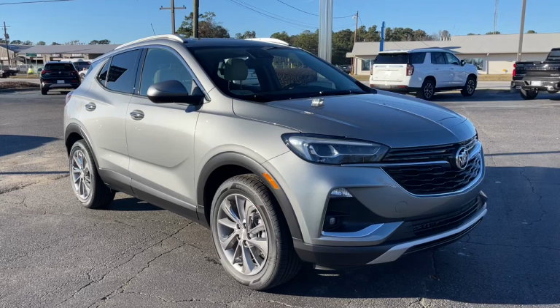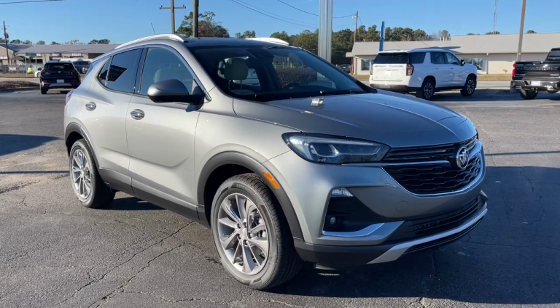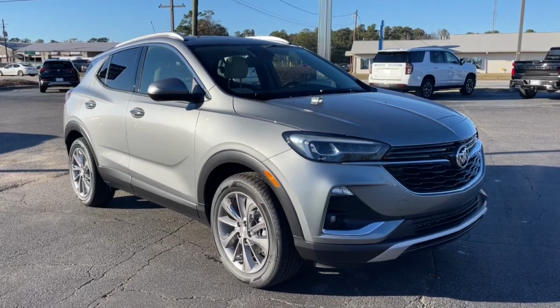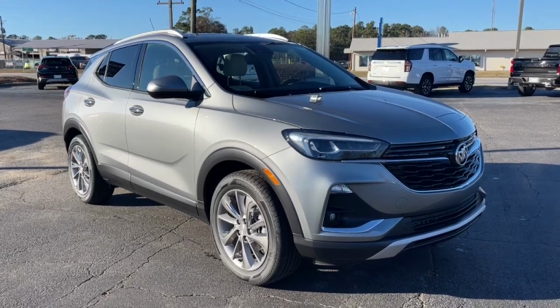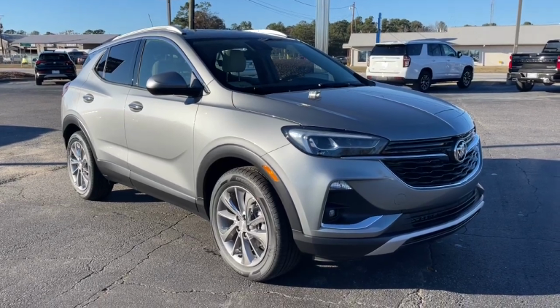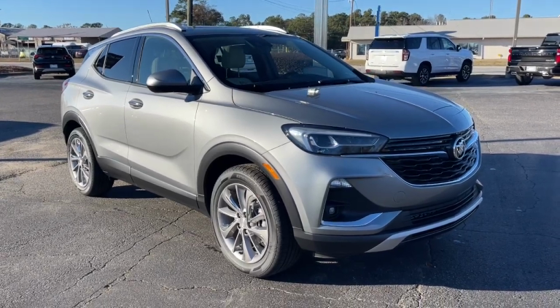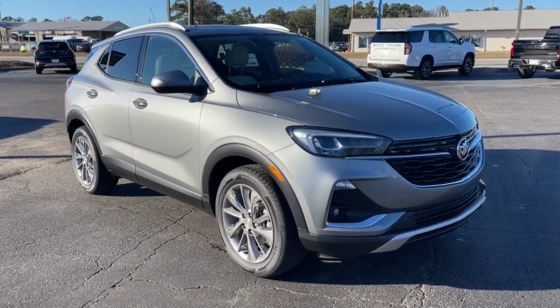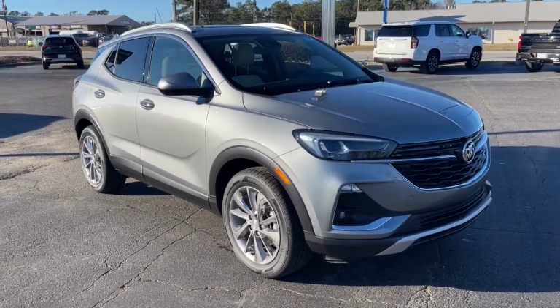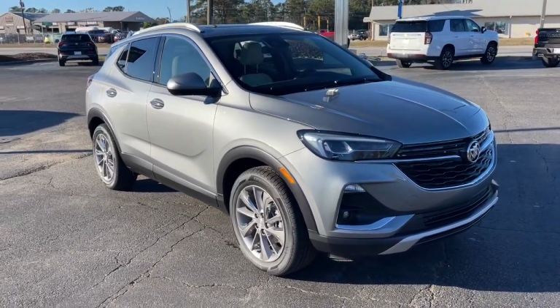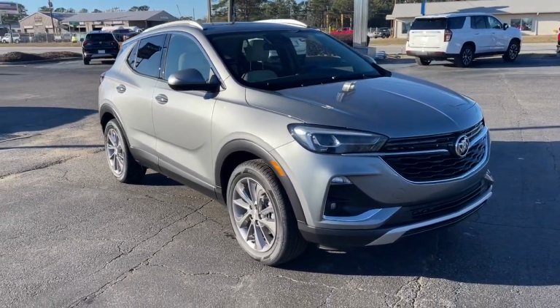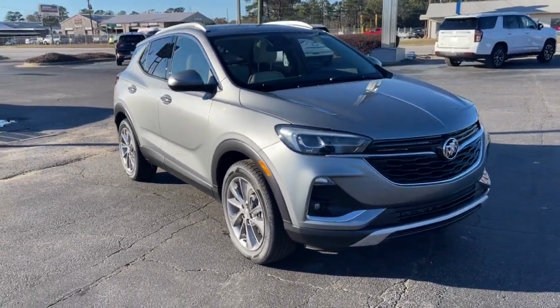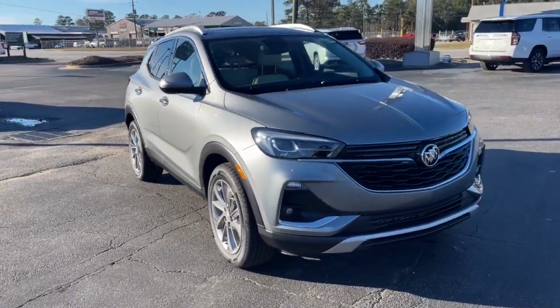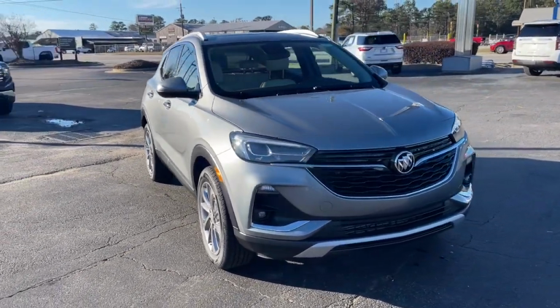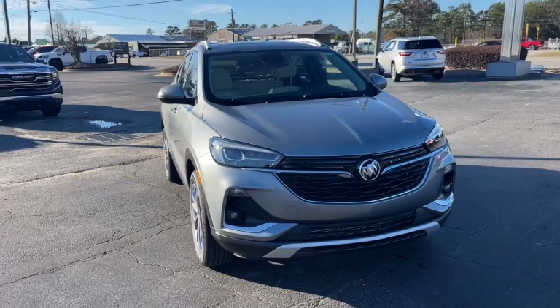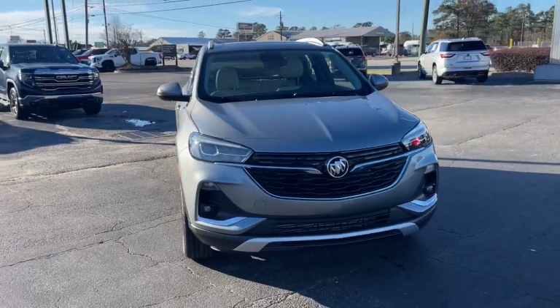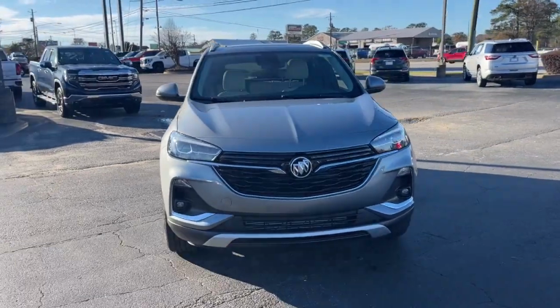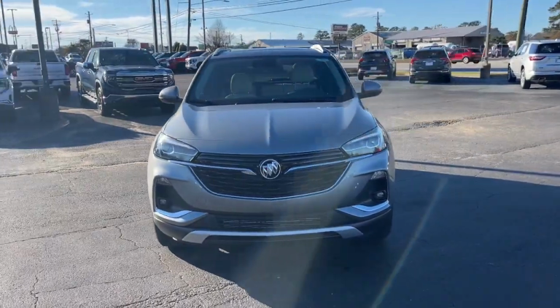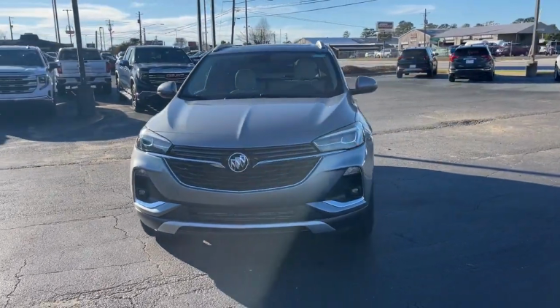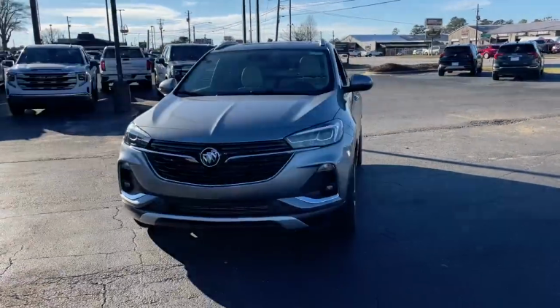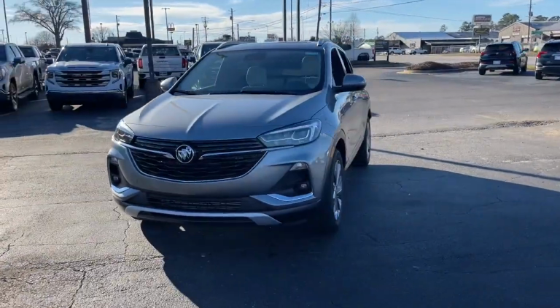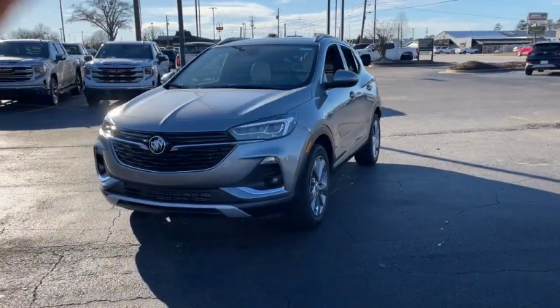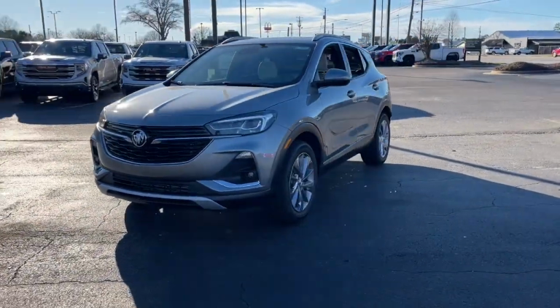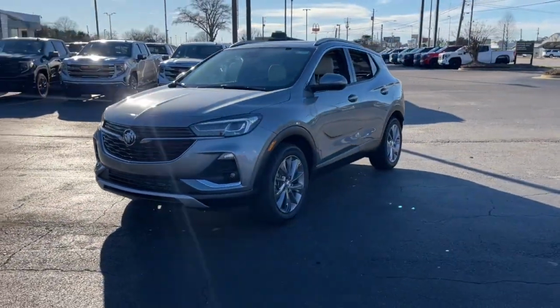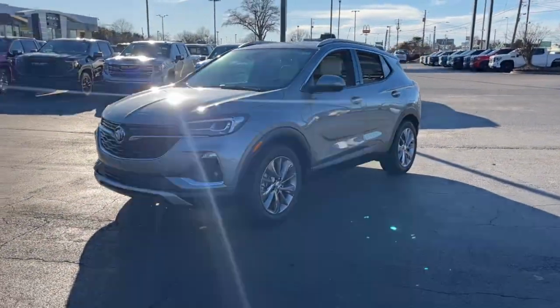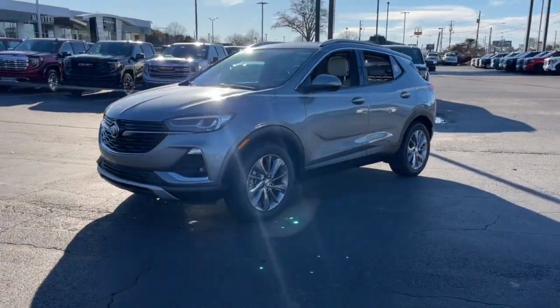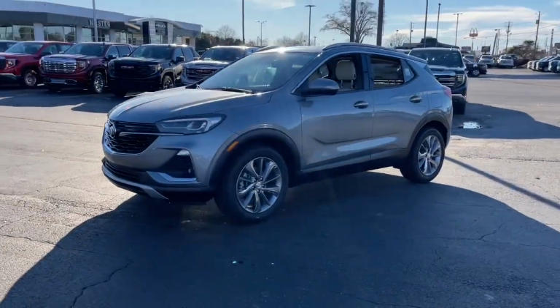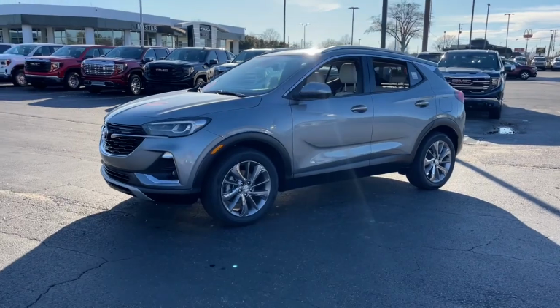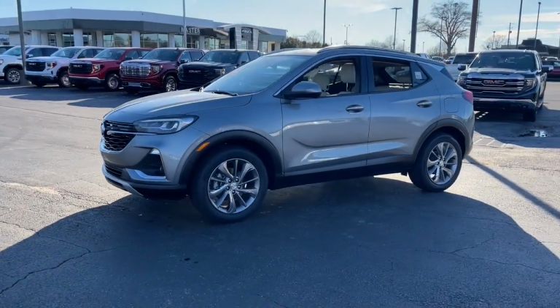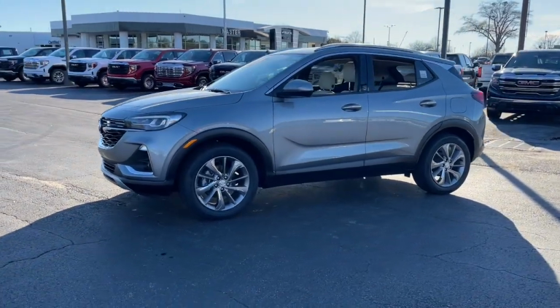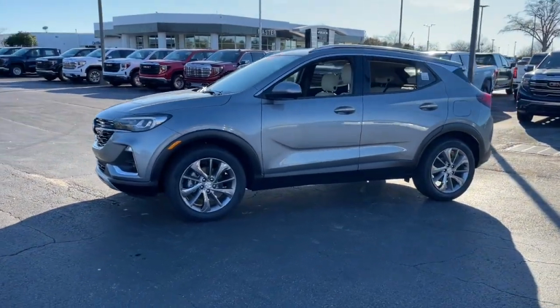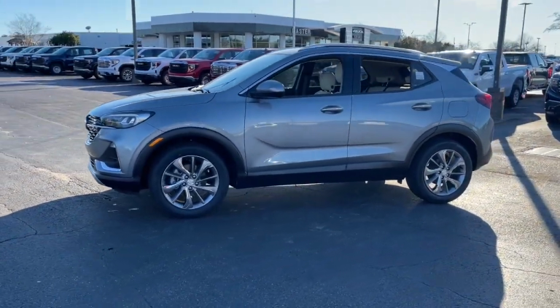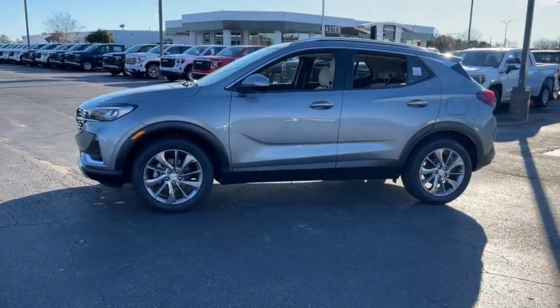You'll have love at first sight with the 2023 Buick Encore. The Encore's sleek styling, efficiency, power, and nimble handling makes navigating your world fun and luxurious.